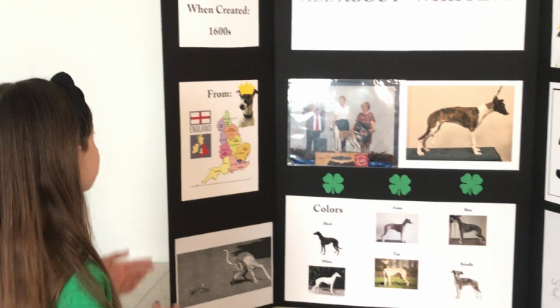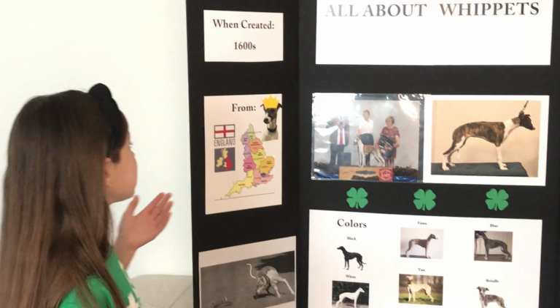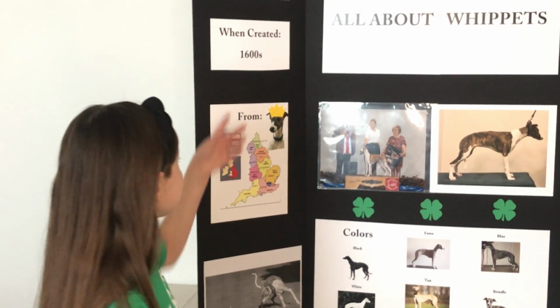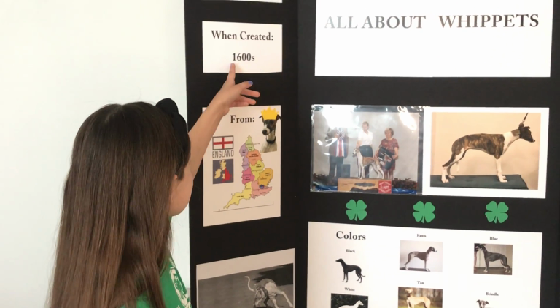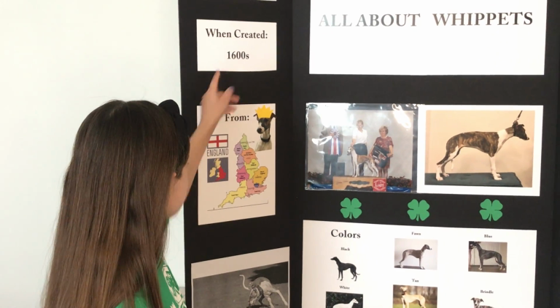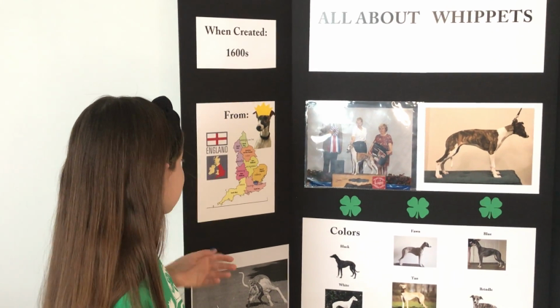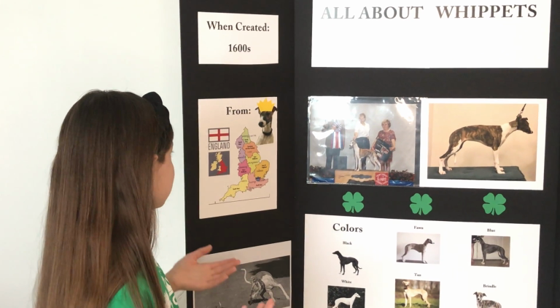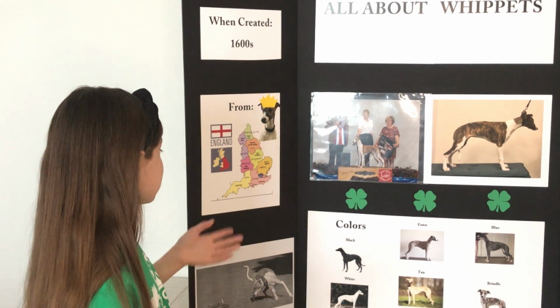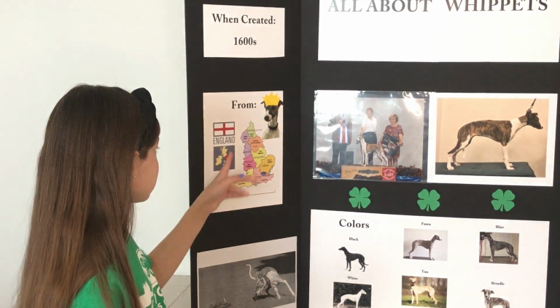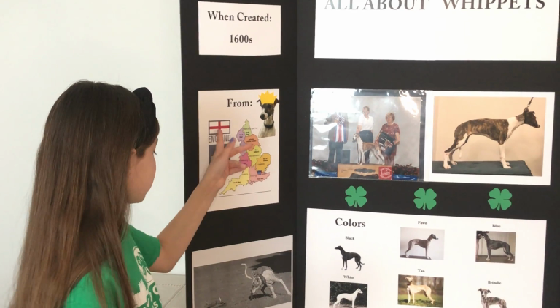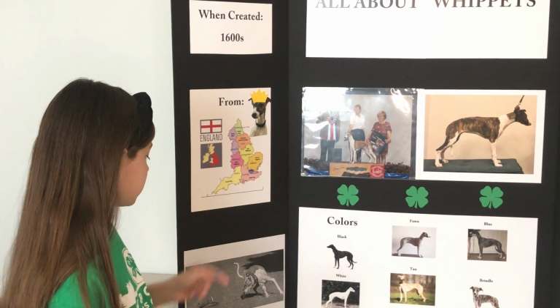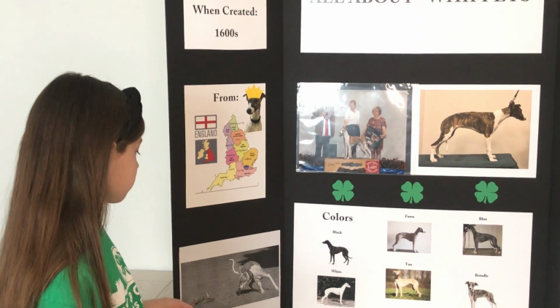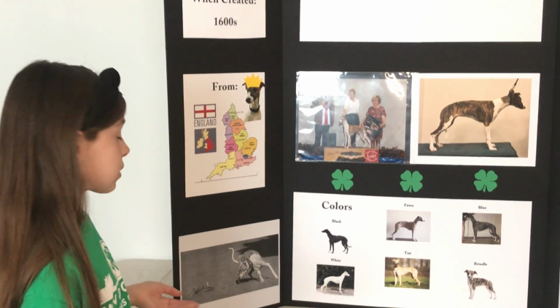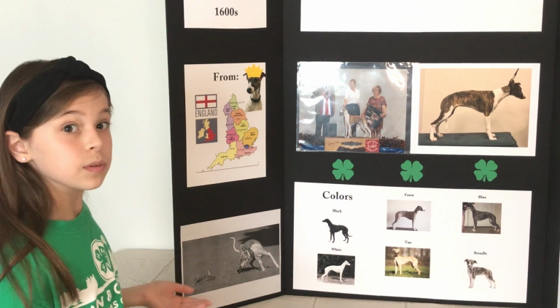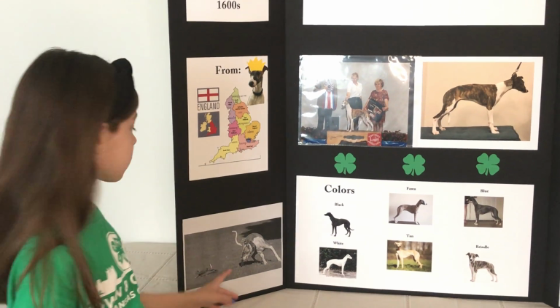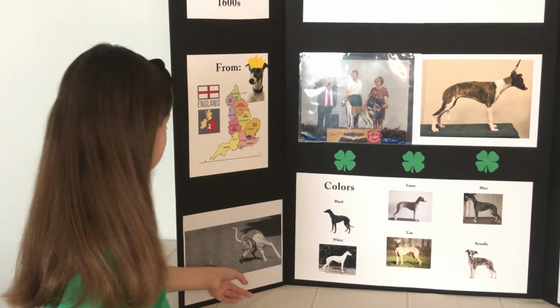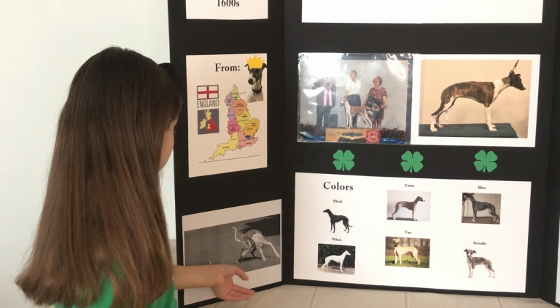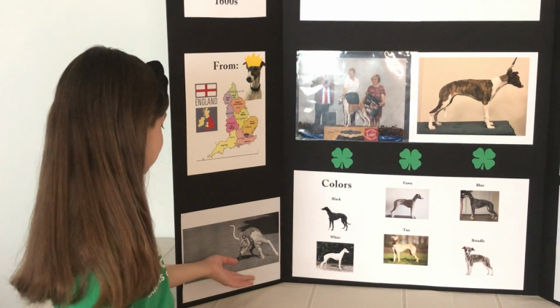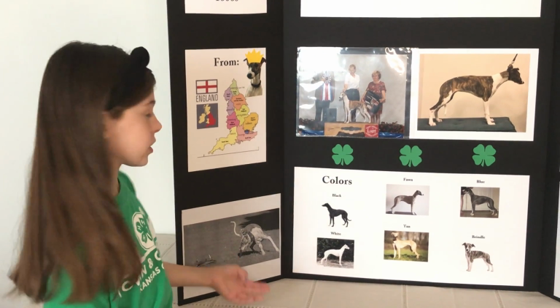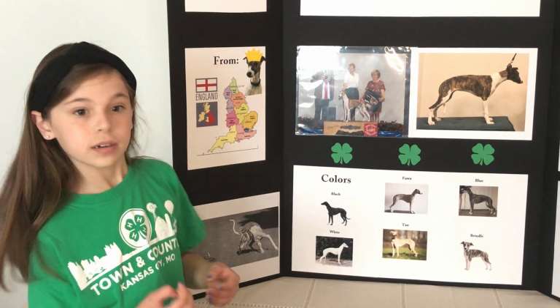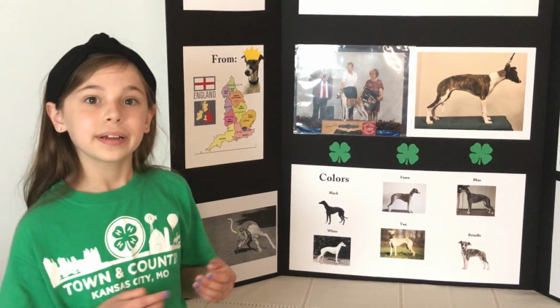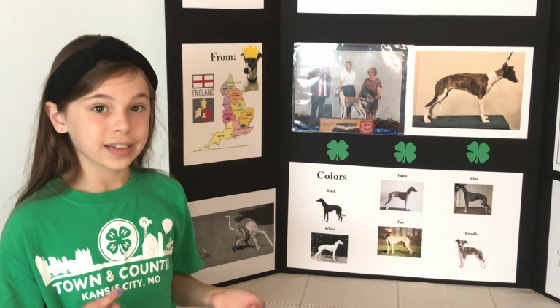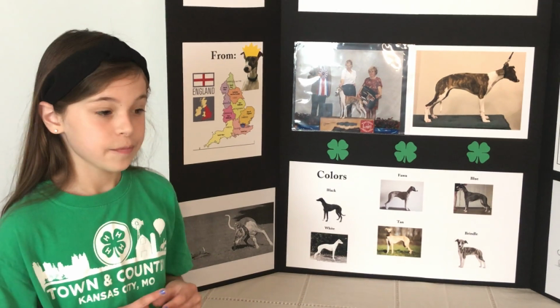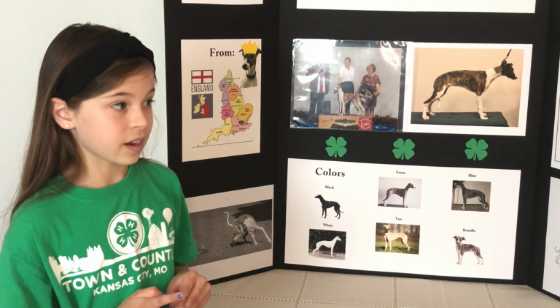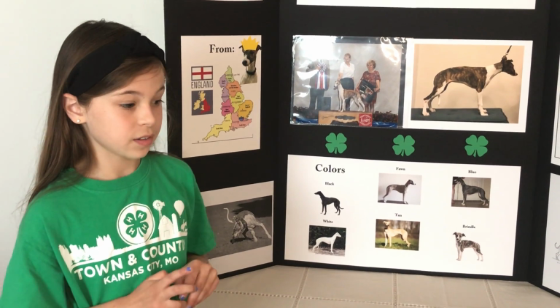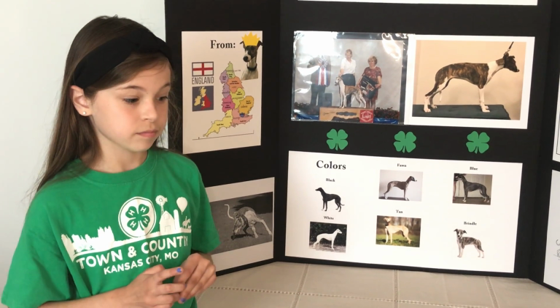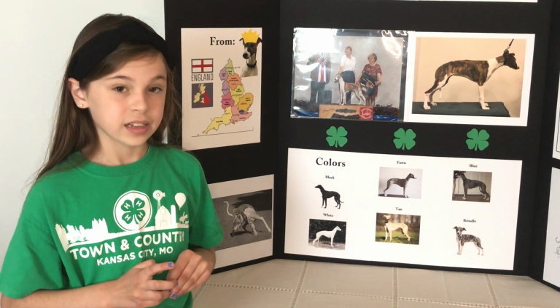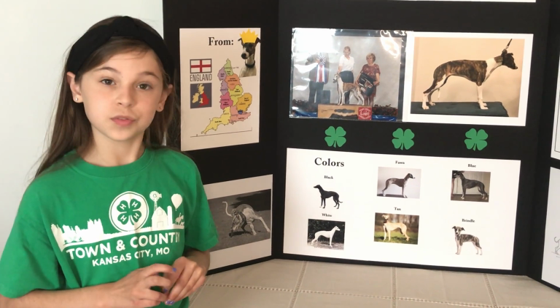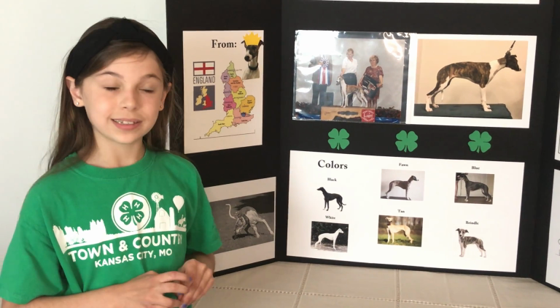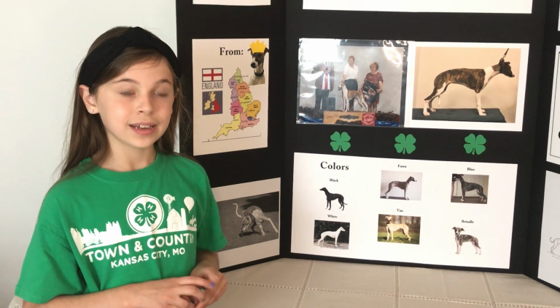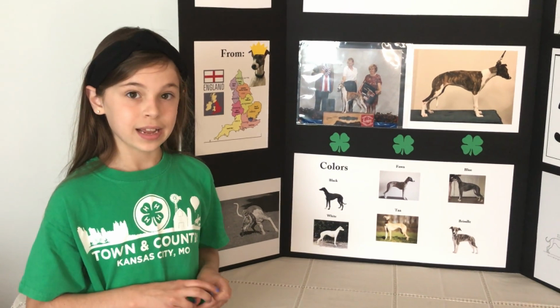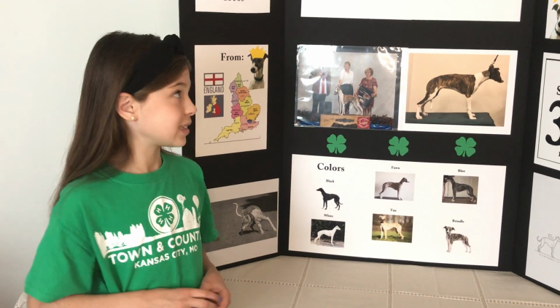It was created in the 1600s and is originally from England. Whippets were bred for chasing rodents, as shown in this picture here, but nowadays they are used for racing and as pets.